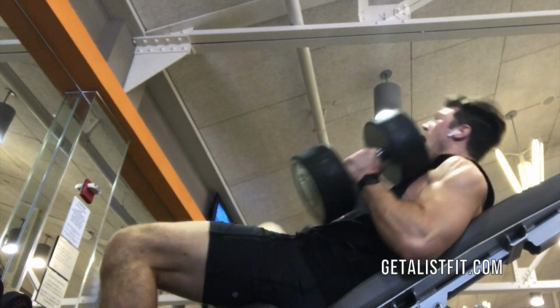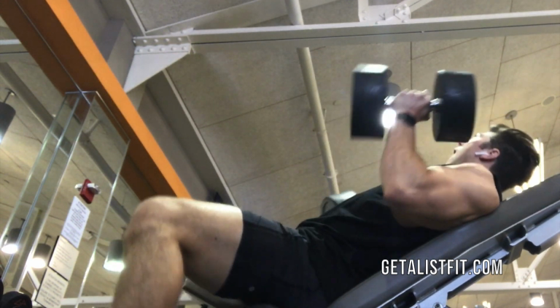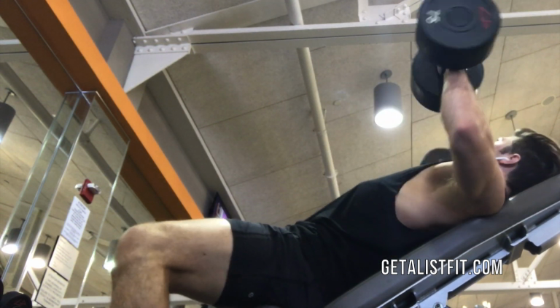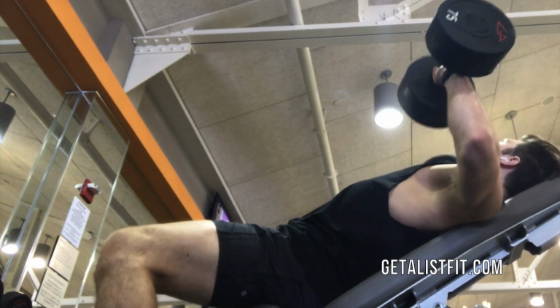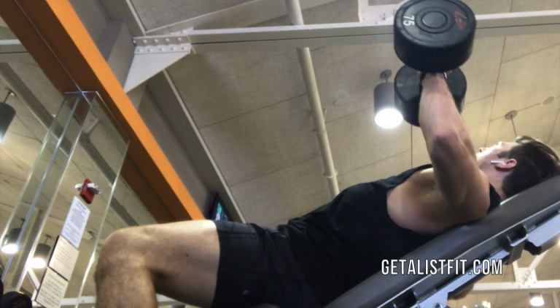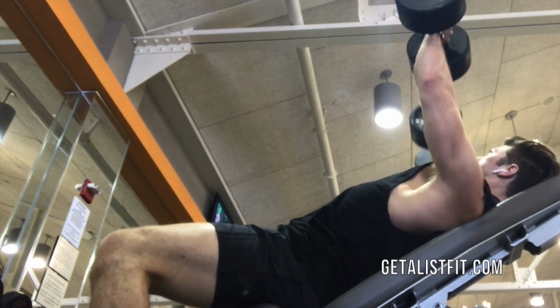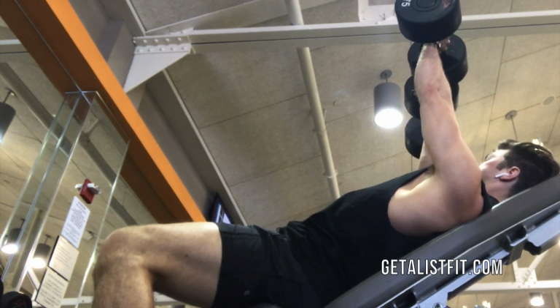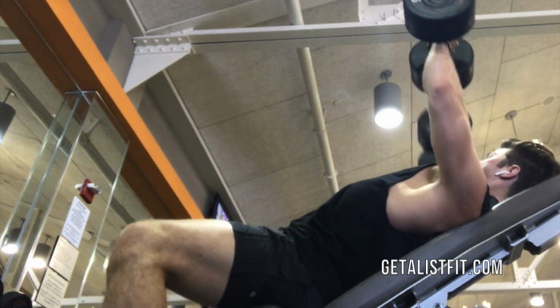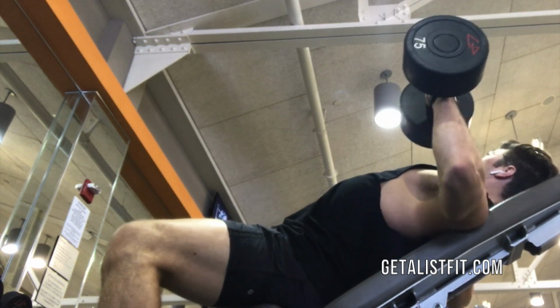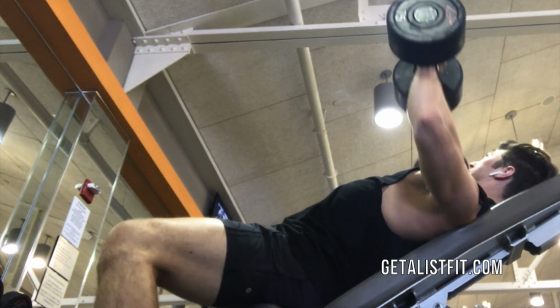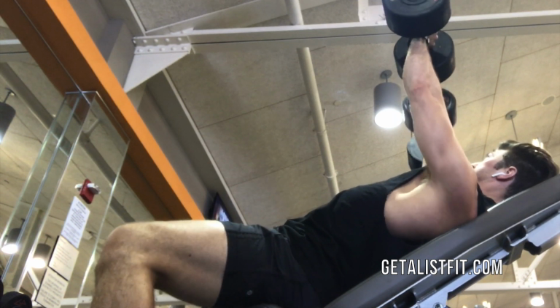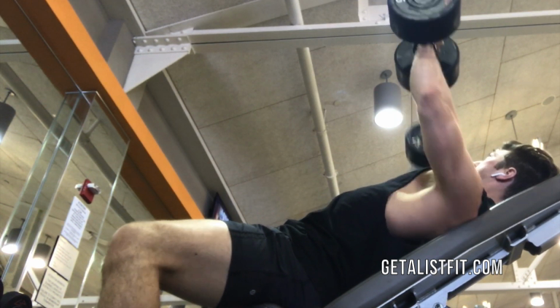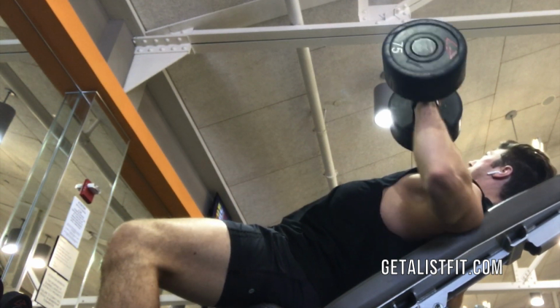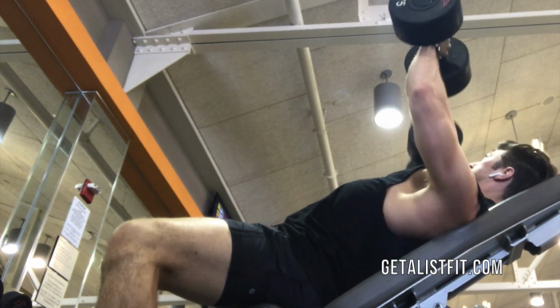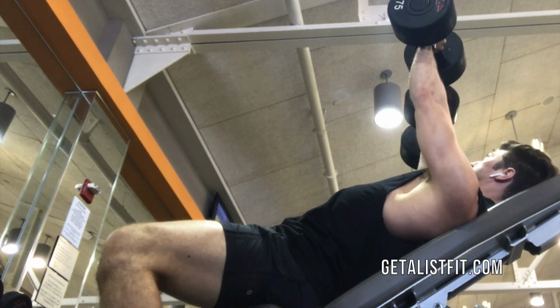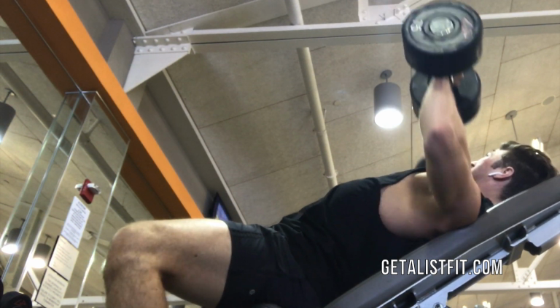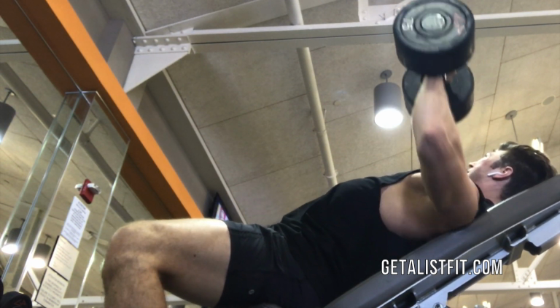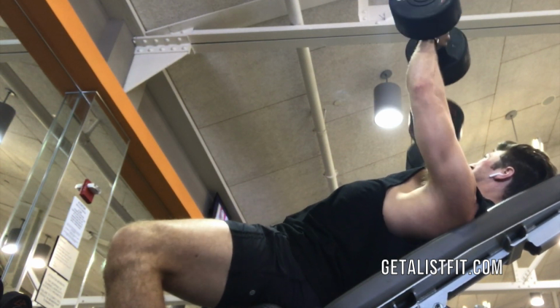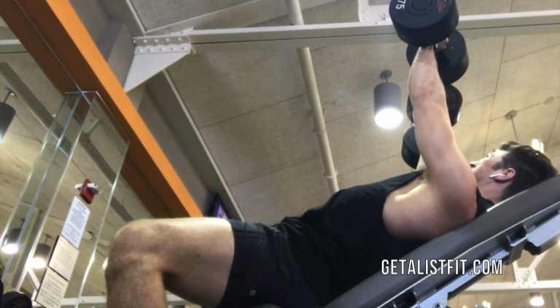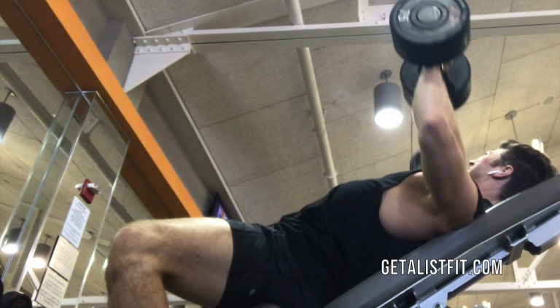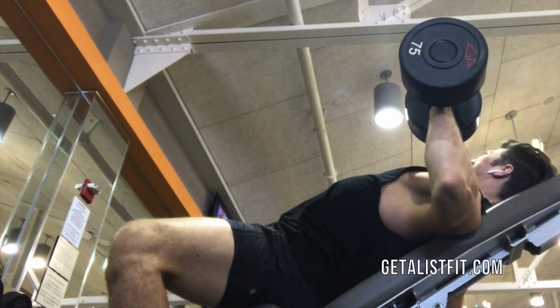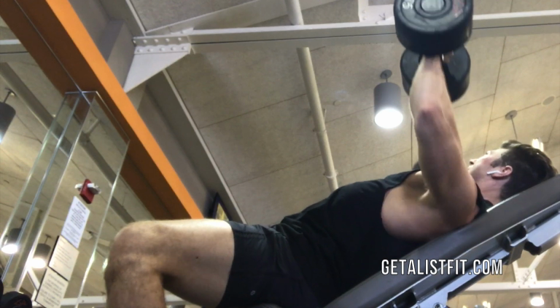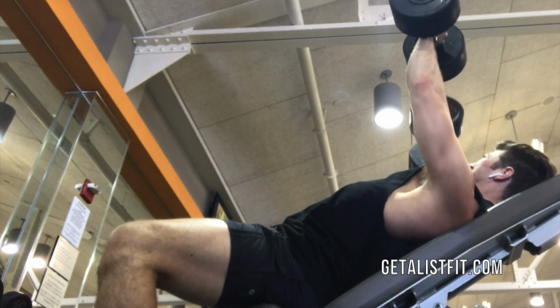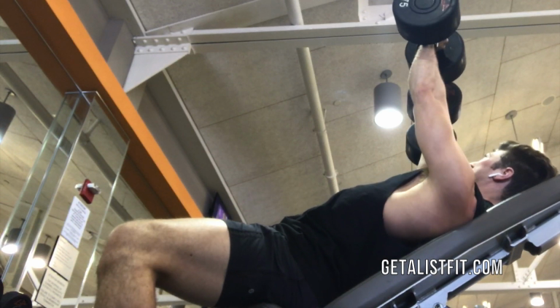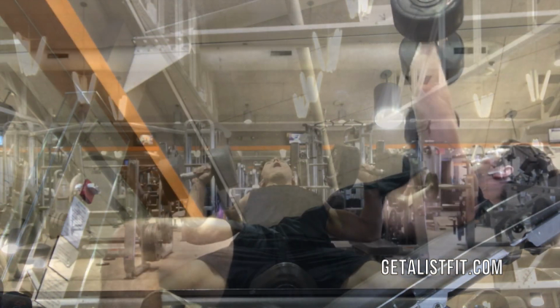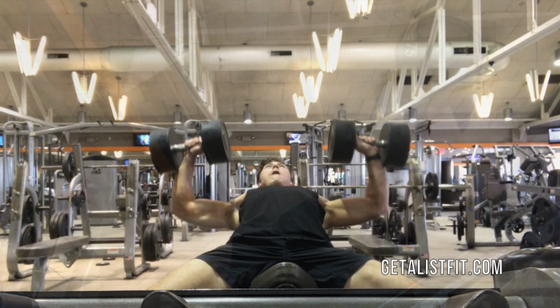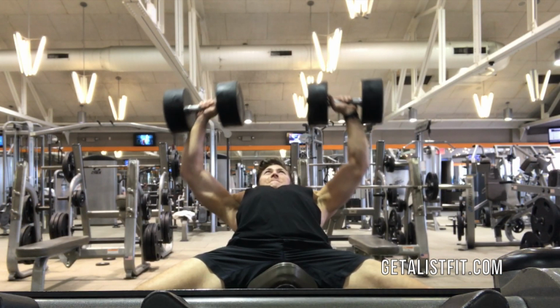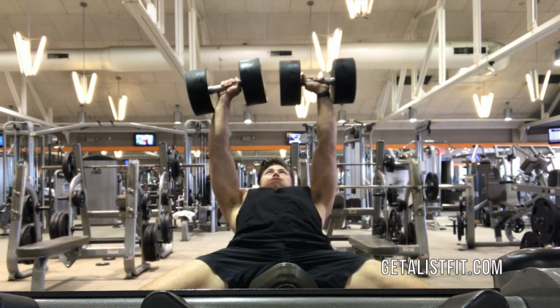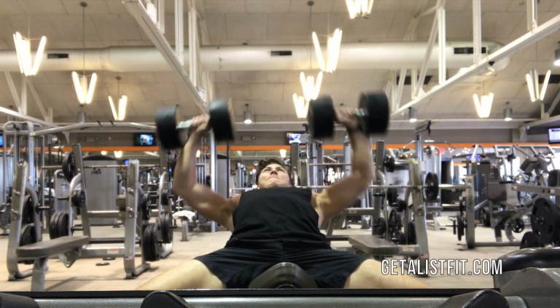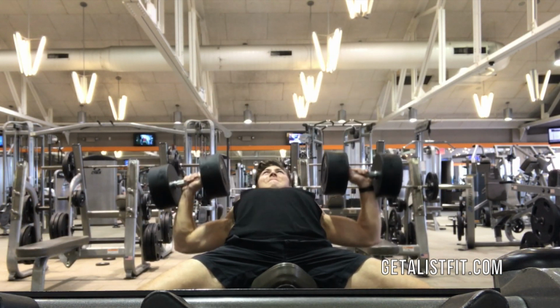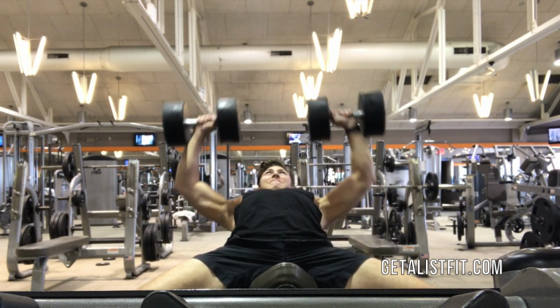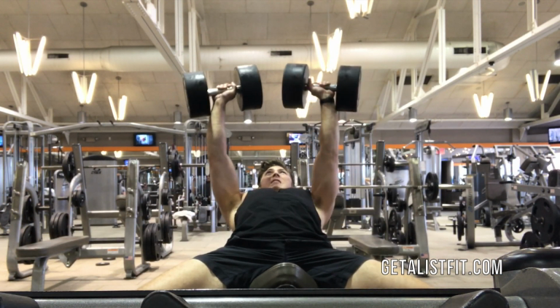Adjust a bench to an incline at a 45 degree angle. Grab a pair of dumbbells and hold them in both hands. Press the weight up directly above your shoulders, then lower them to your sides in line with your chest. Pause at the bottom and then press the weight up.